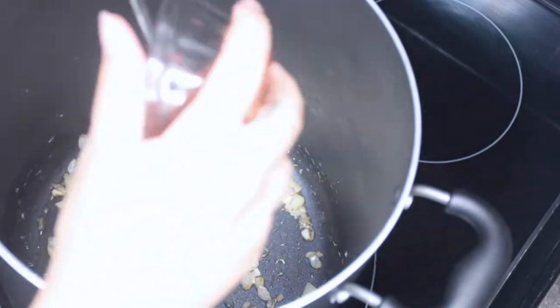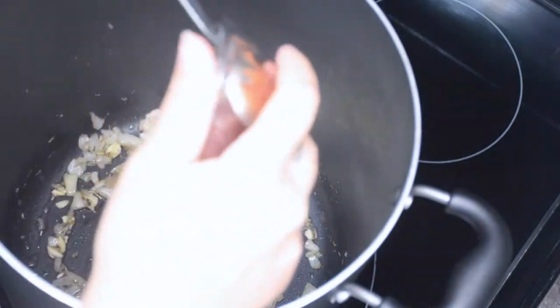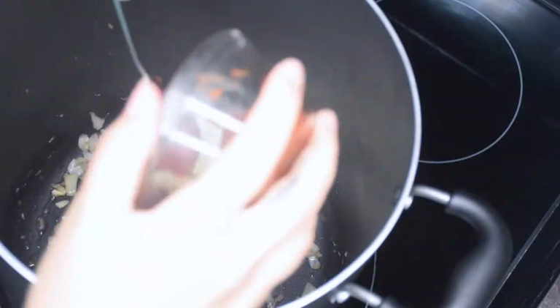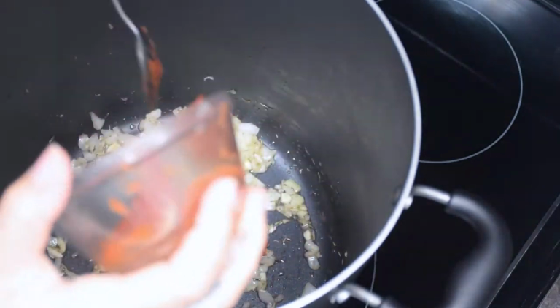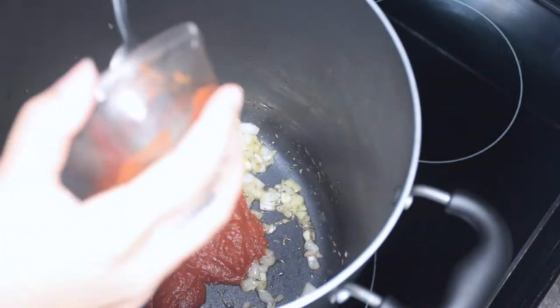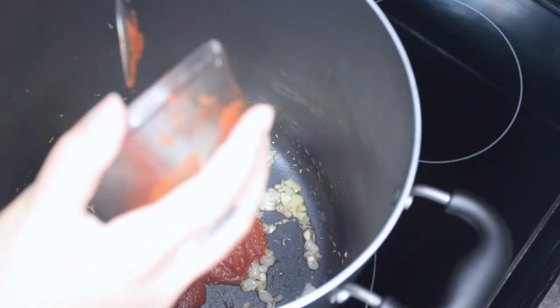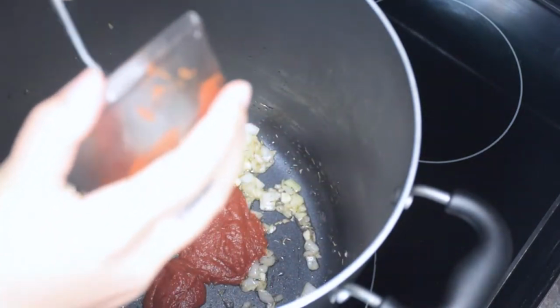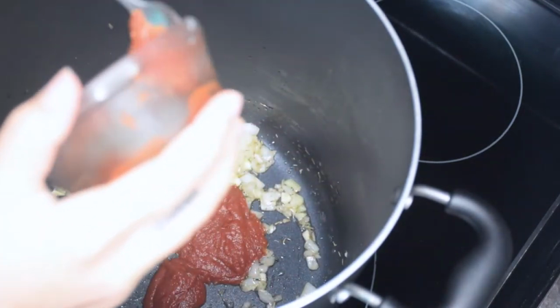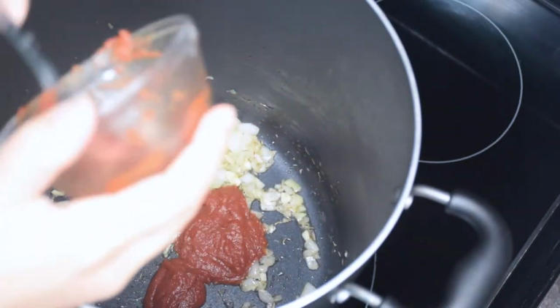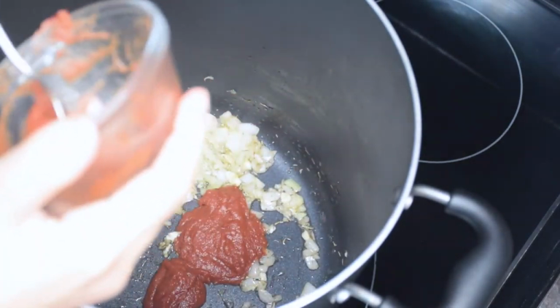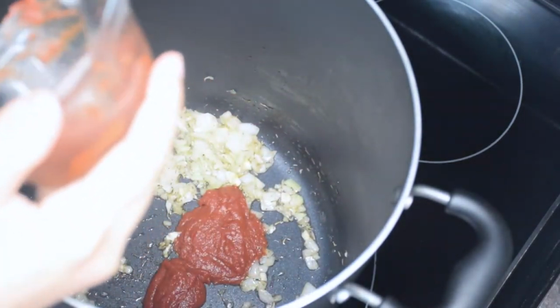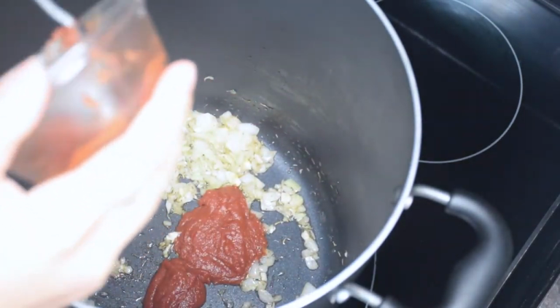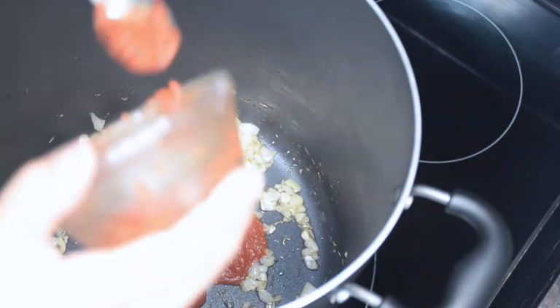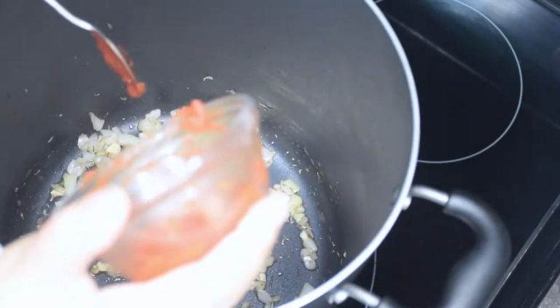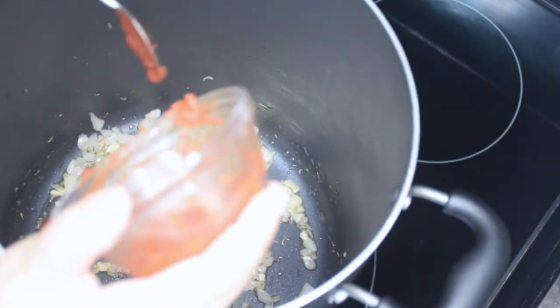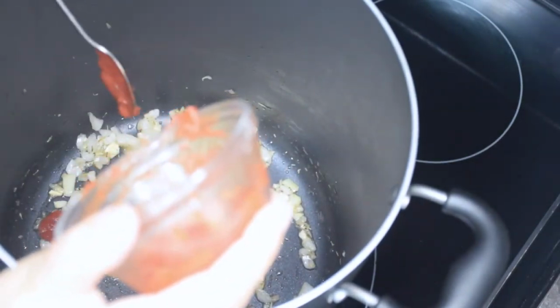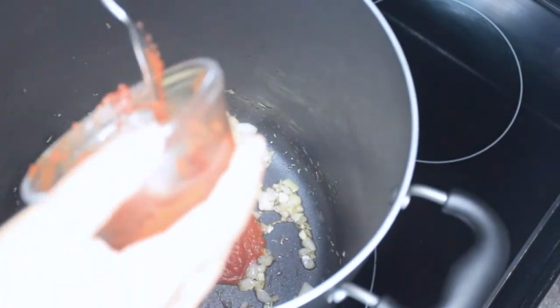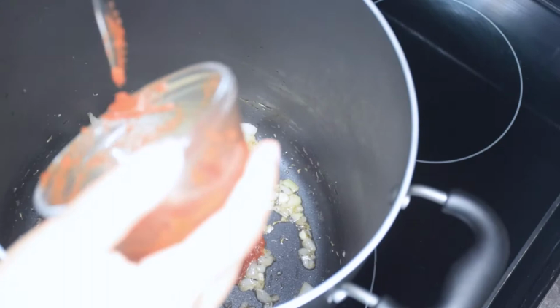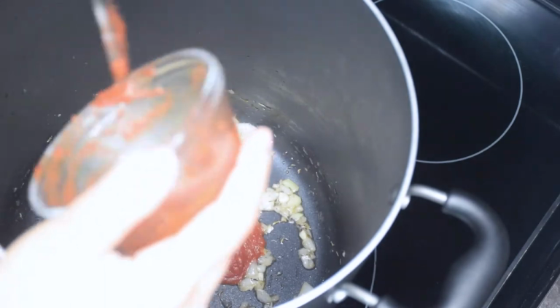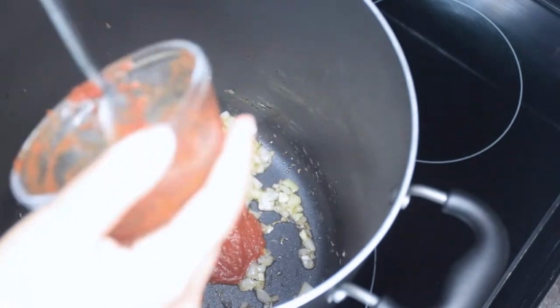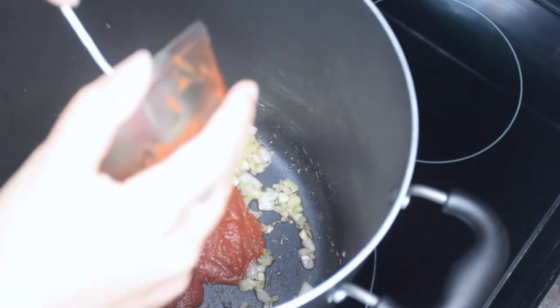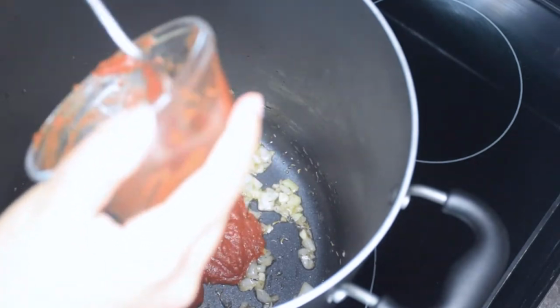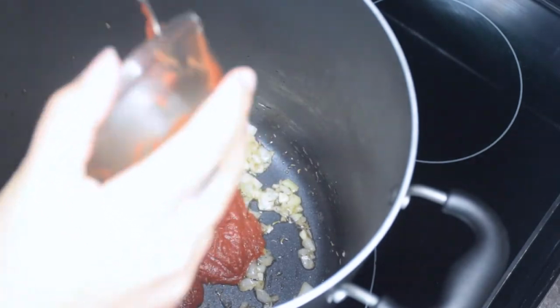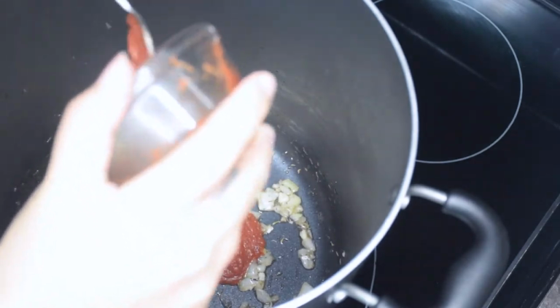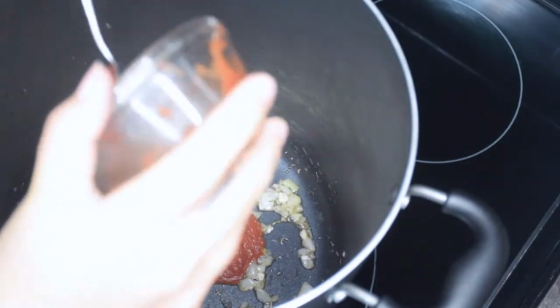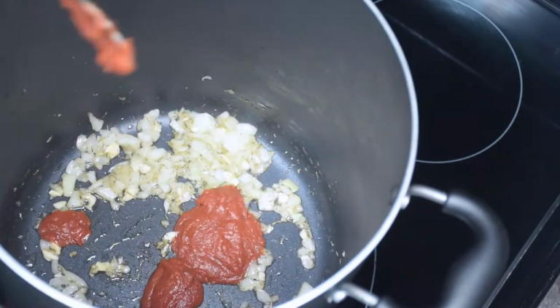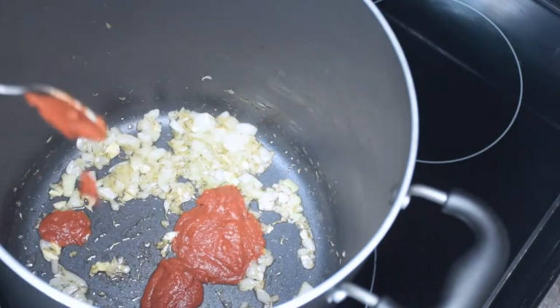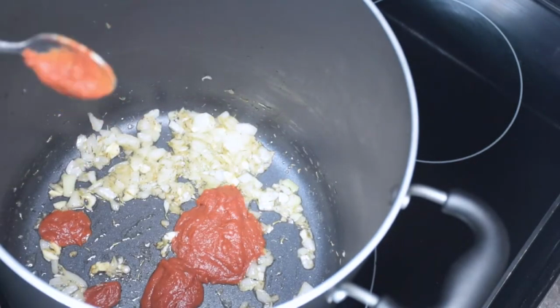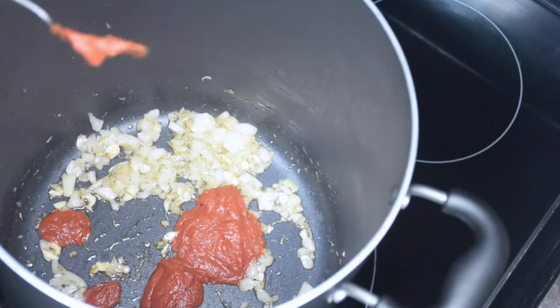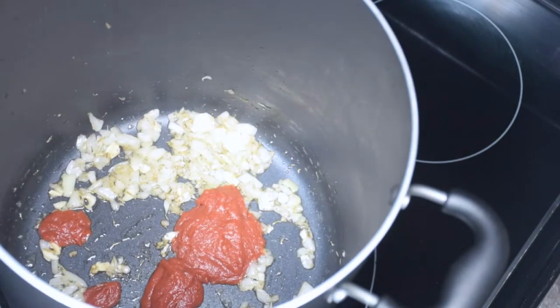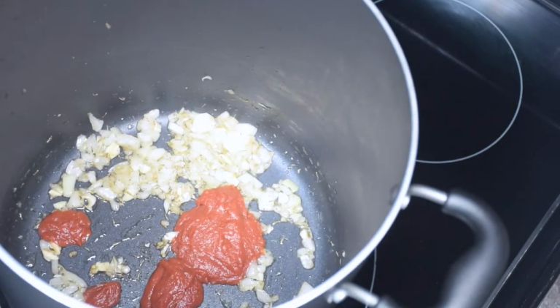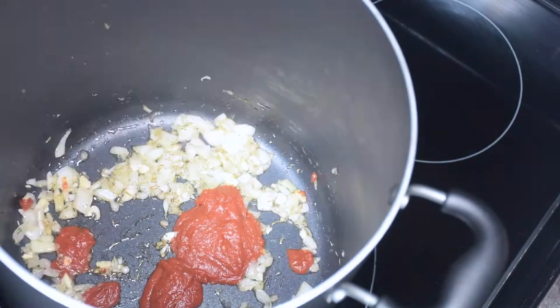Next I am going to add my tomato paste, and after that I will be adding in my tomatoes — not my onions, my tomatoes. And just giving that a good mix.